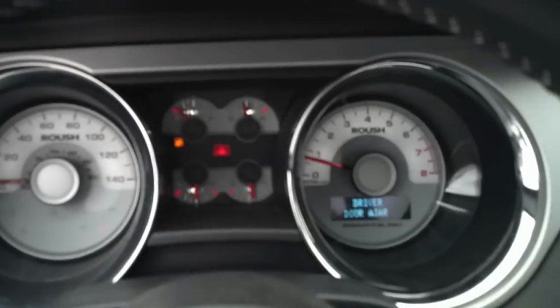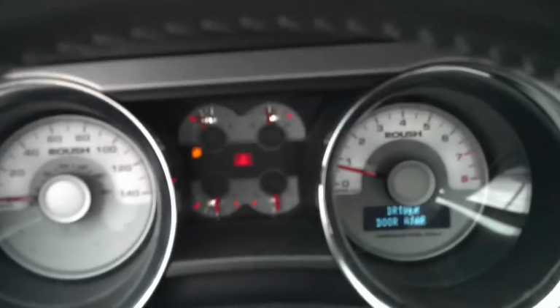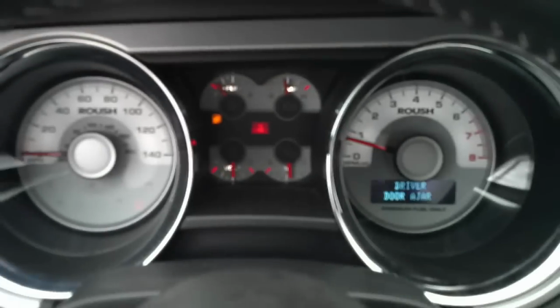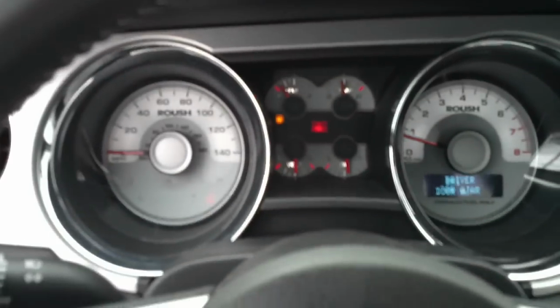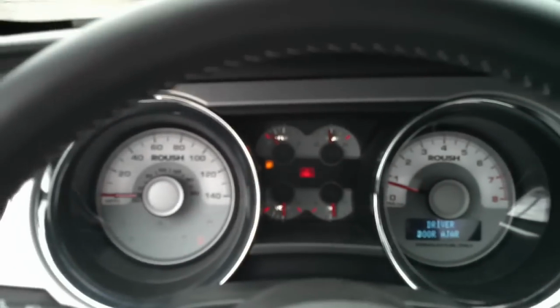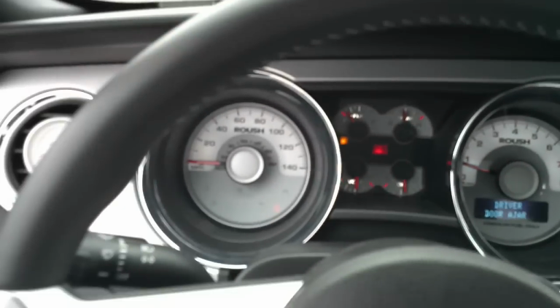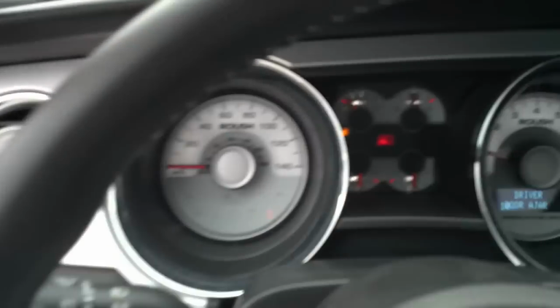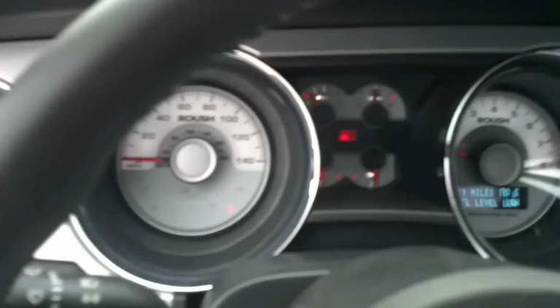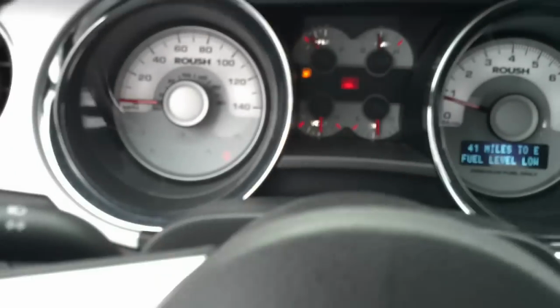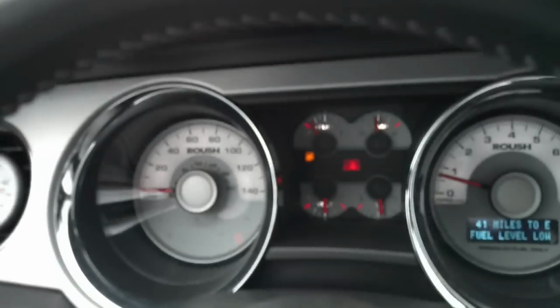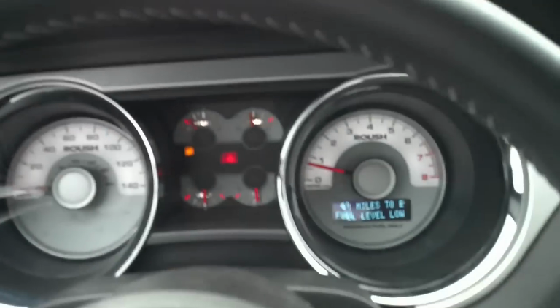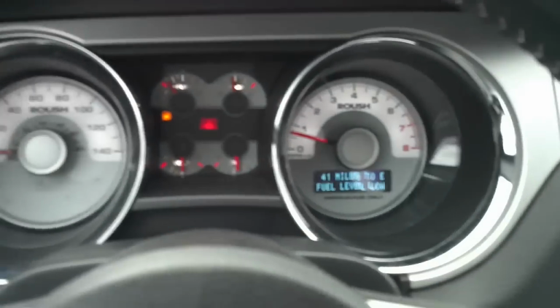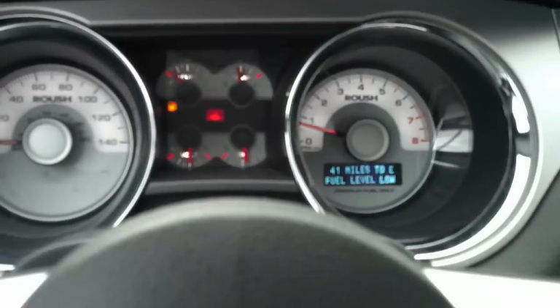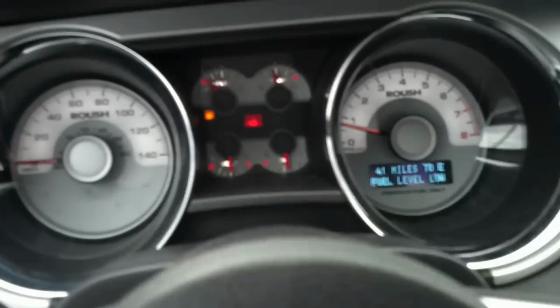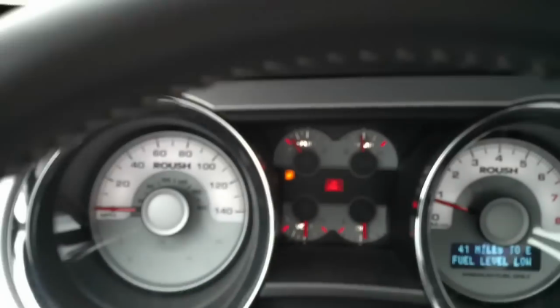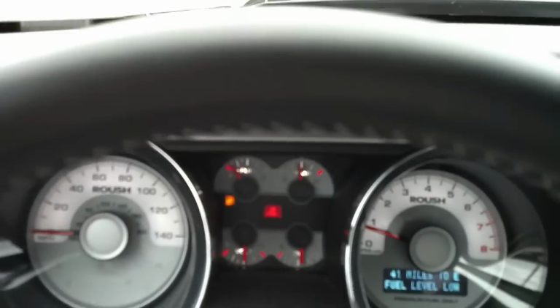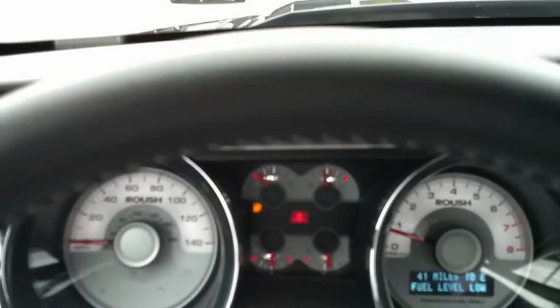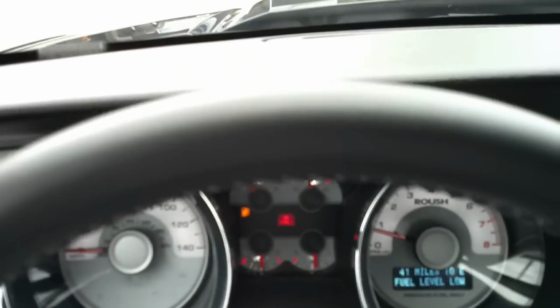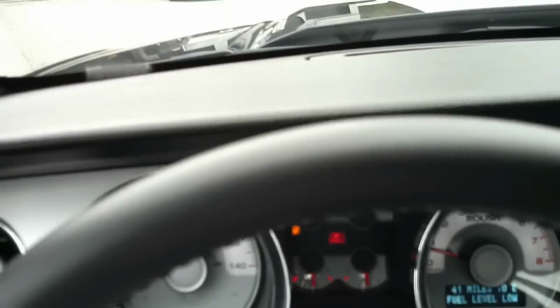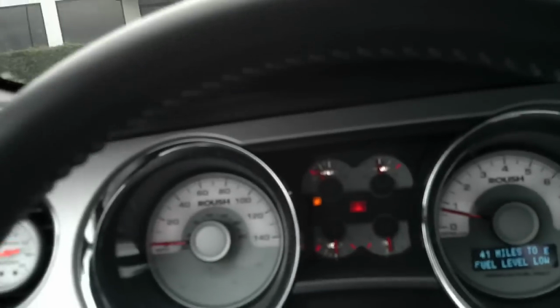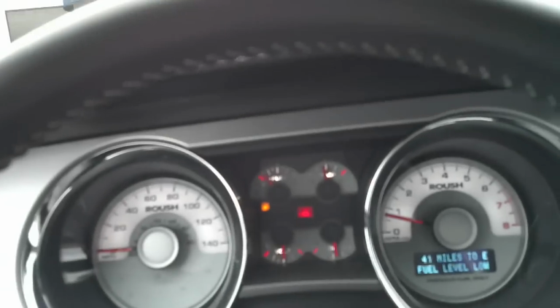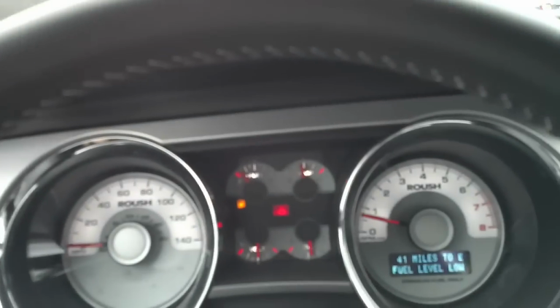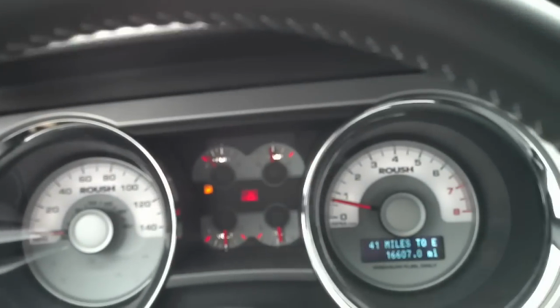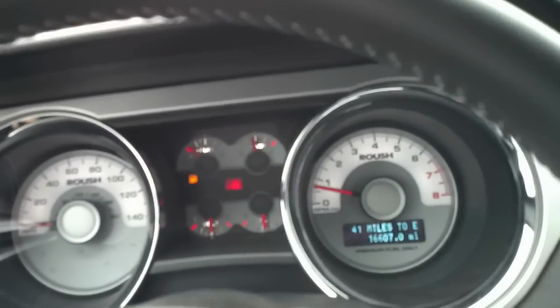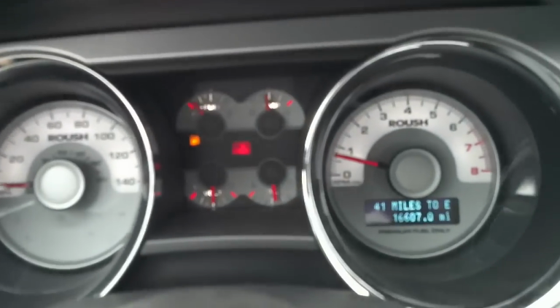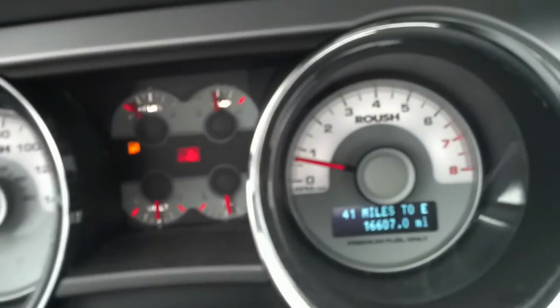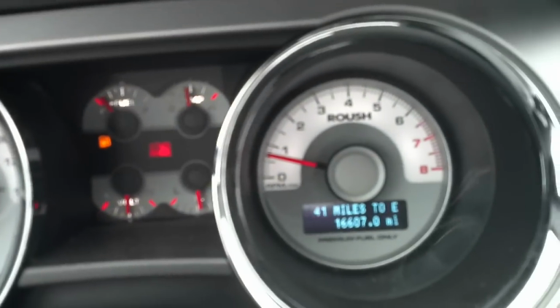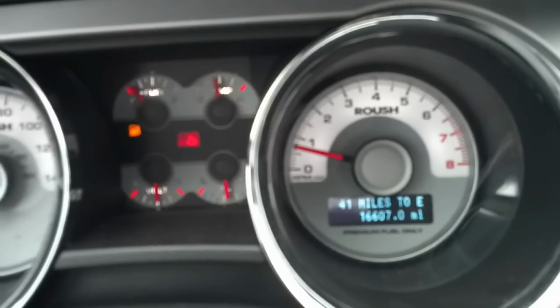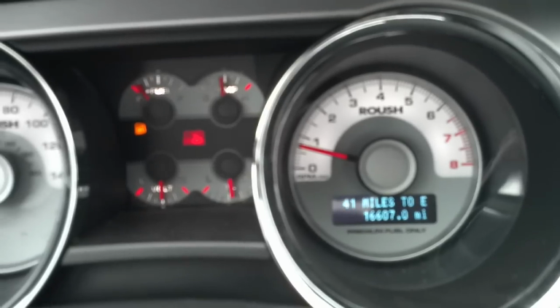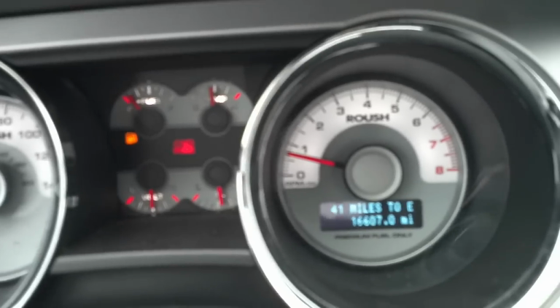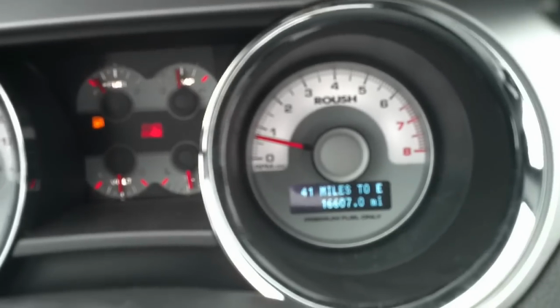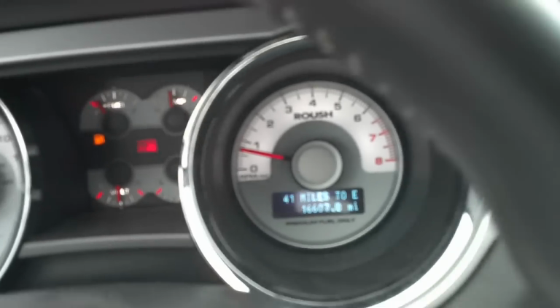Let's get some actual miles. 16,607 miles on the odometer.